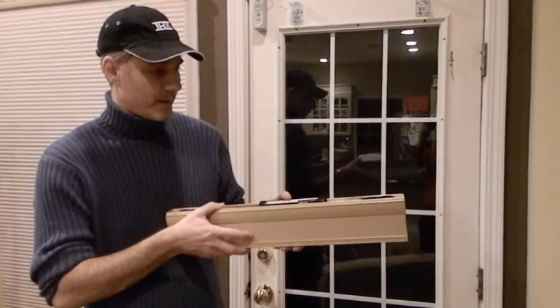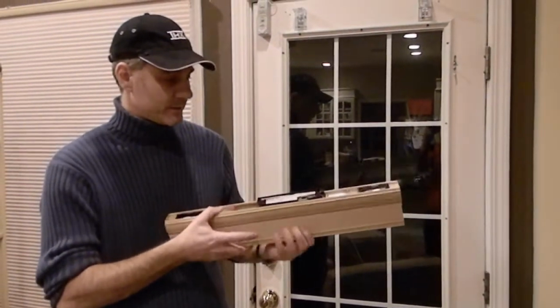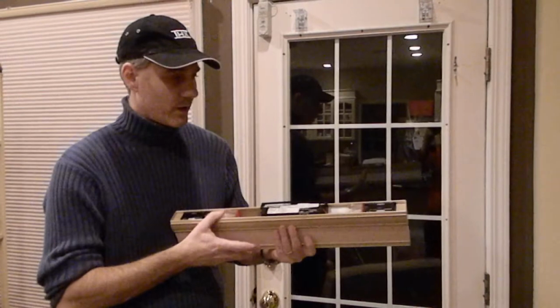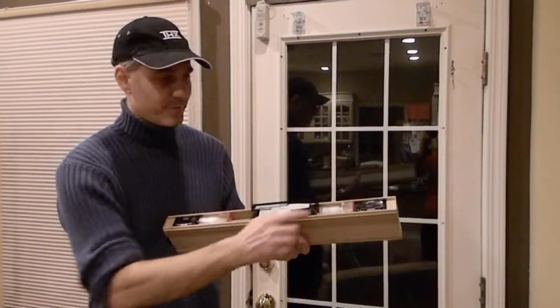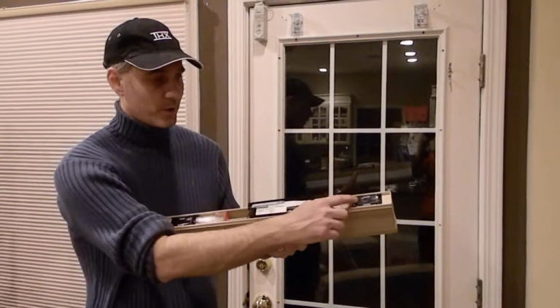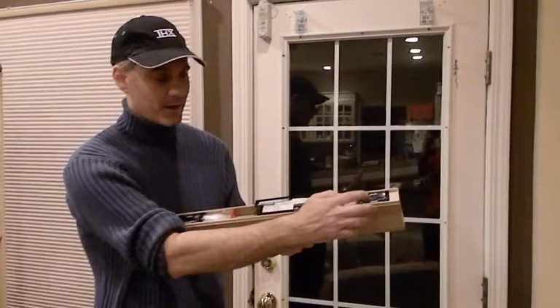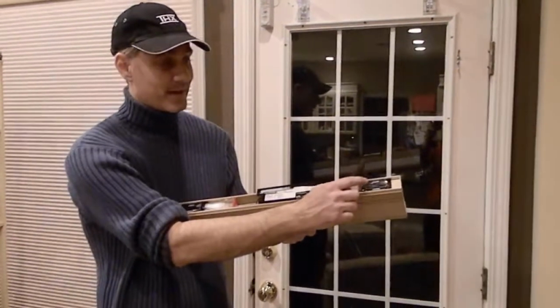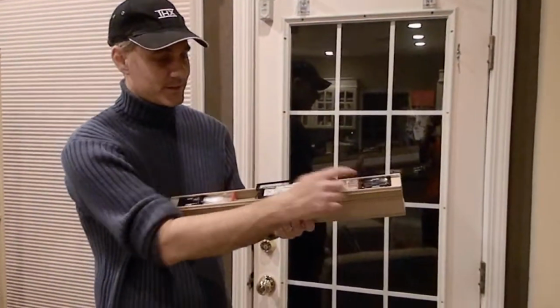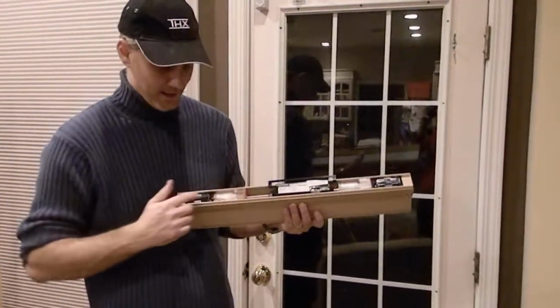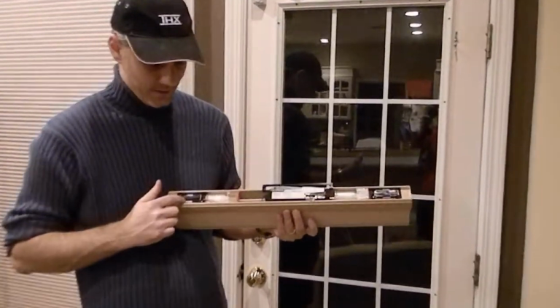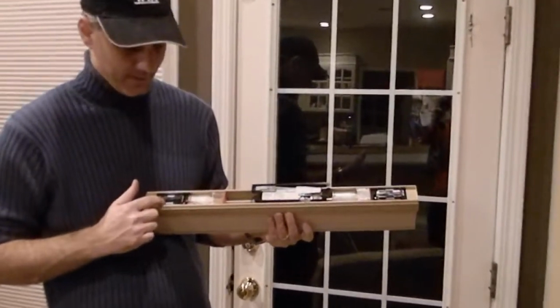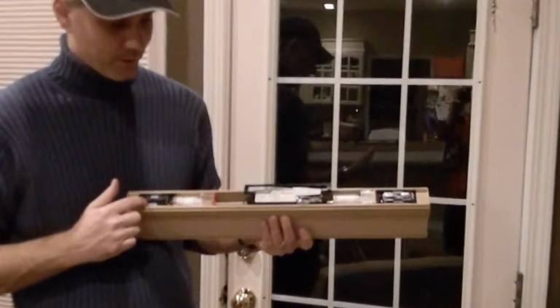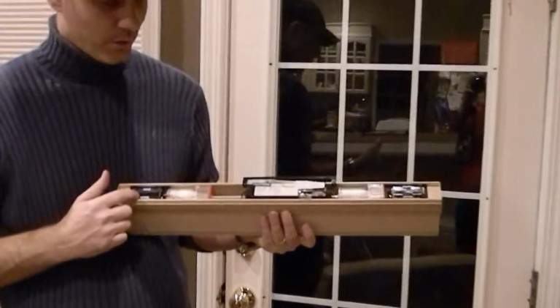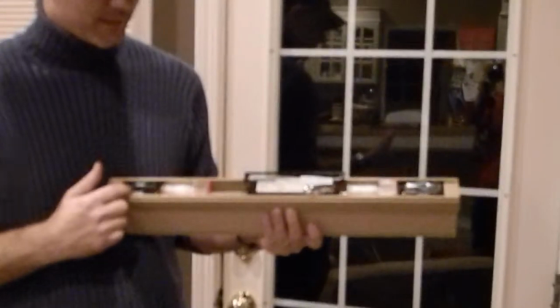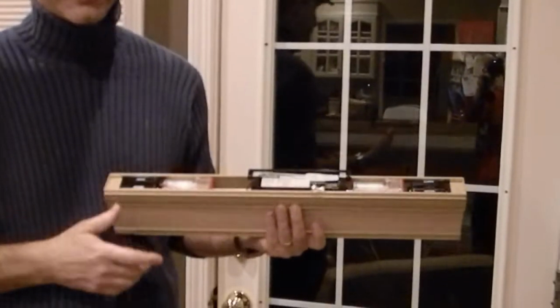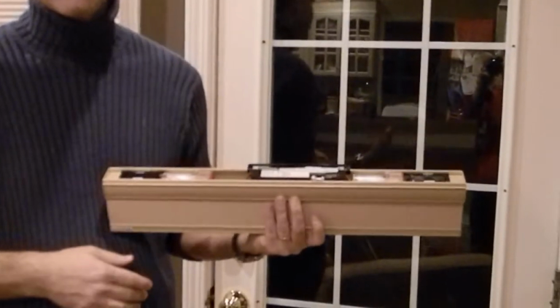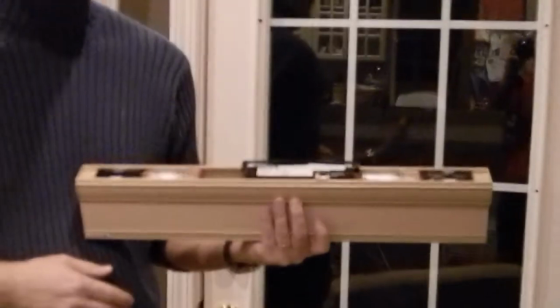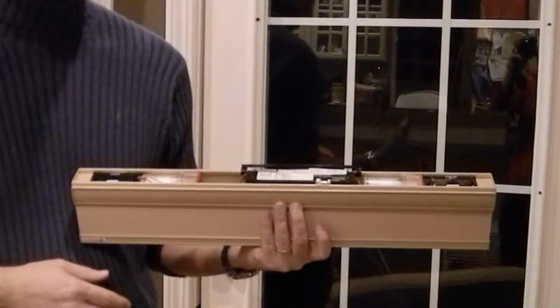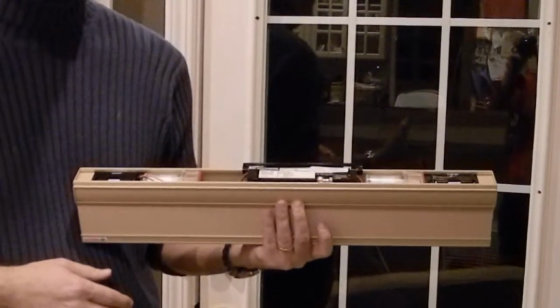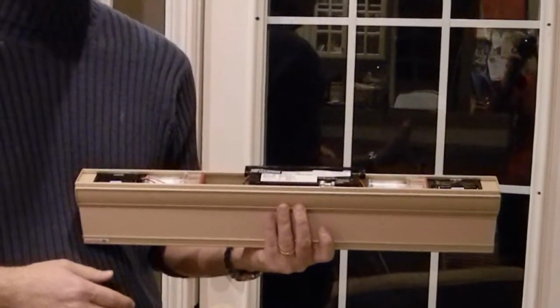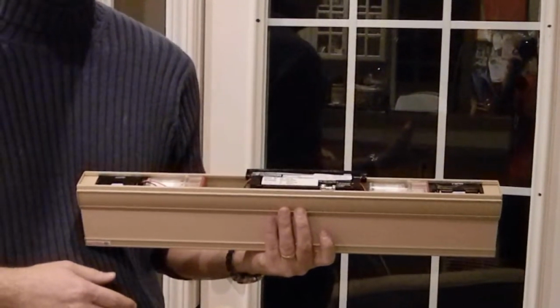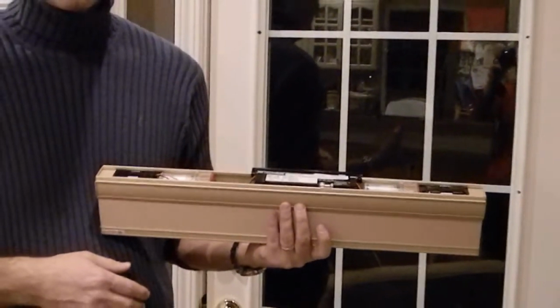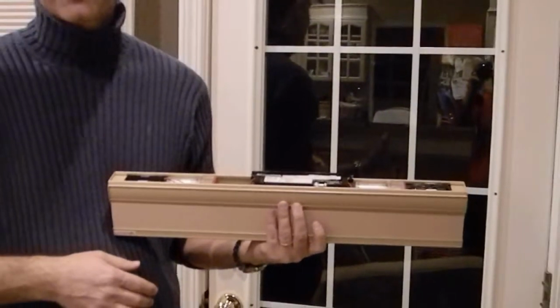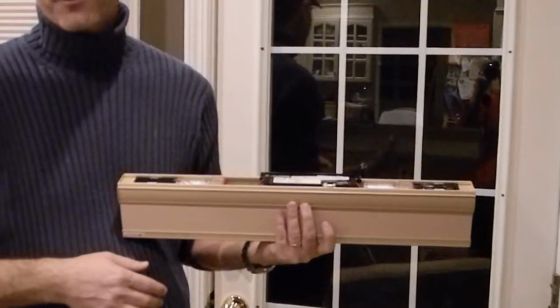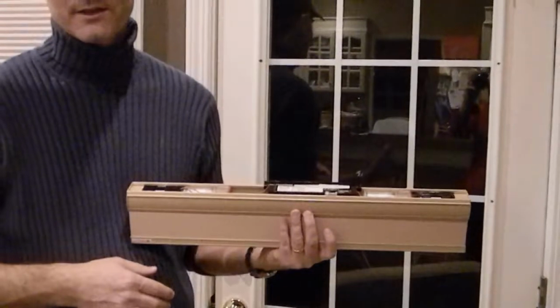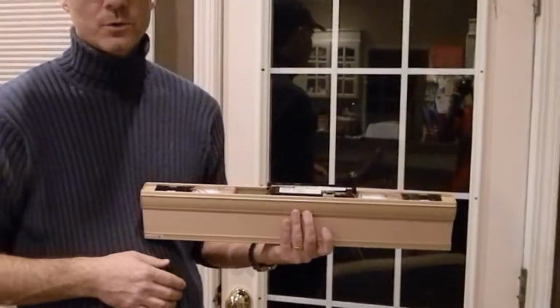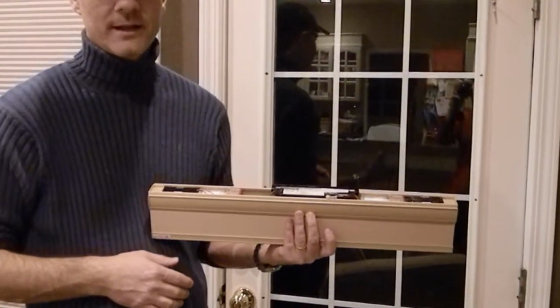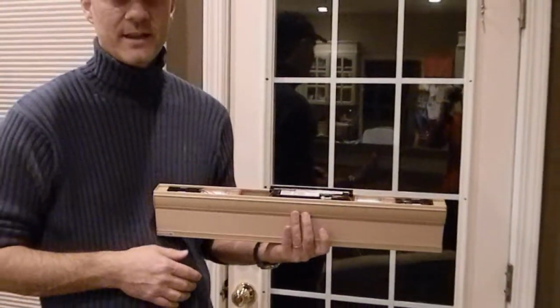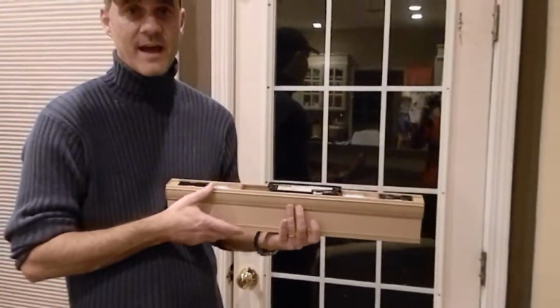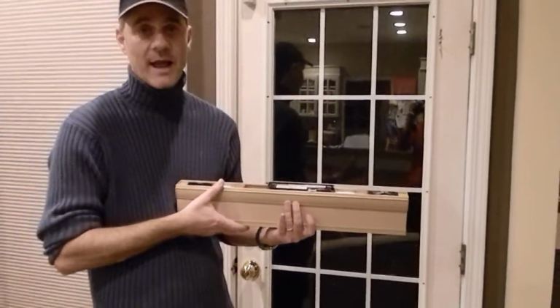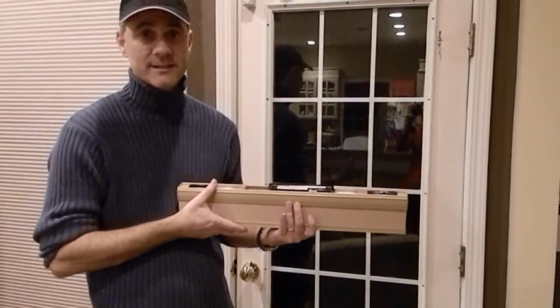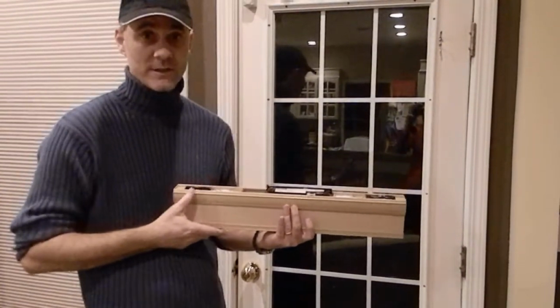It runs on 48 AA batteries in this model, or 6 D batteries depending on the size of the shade. Lutron has come up with a really cool and innovative fast bracket to install this.